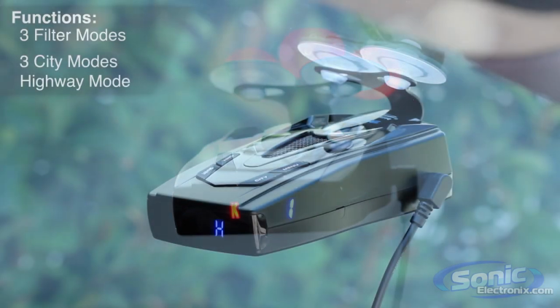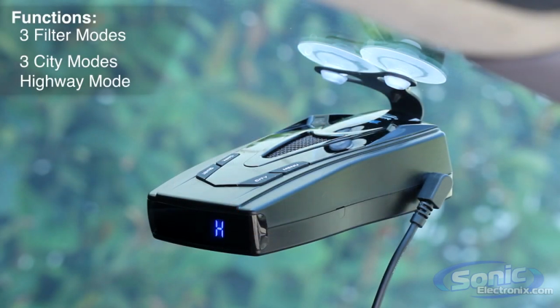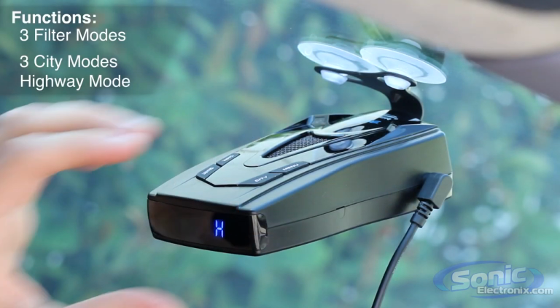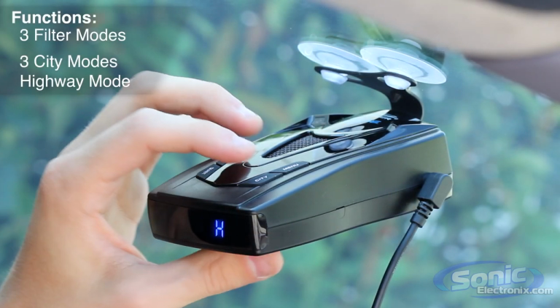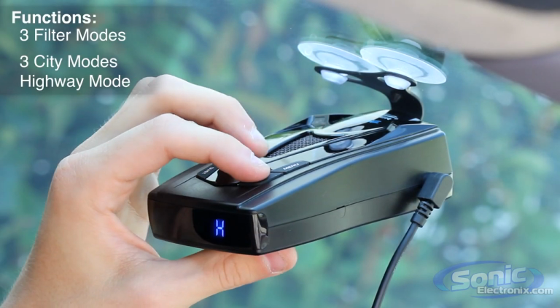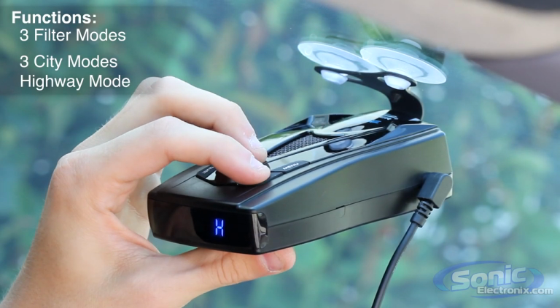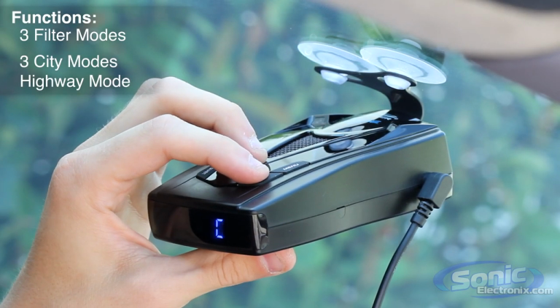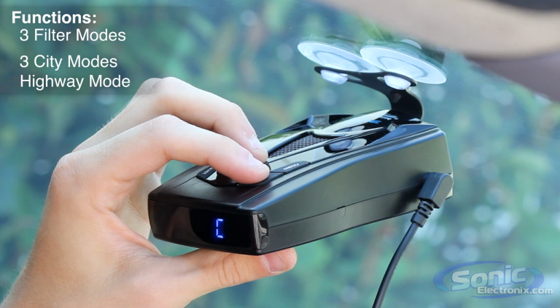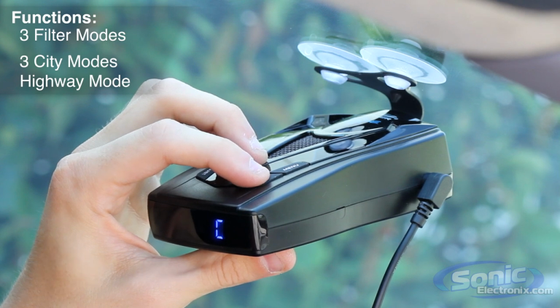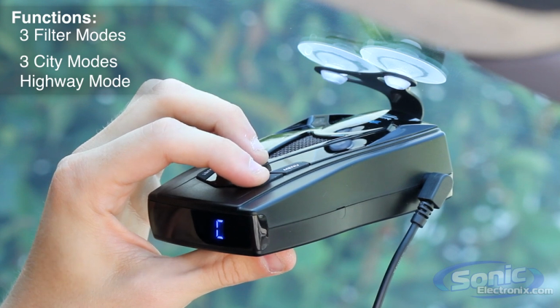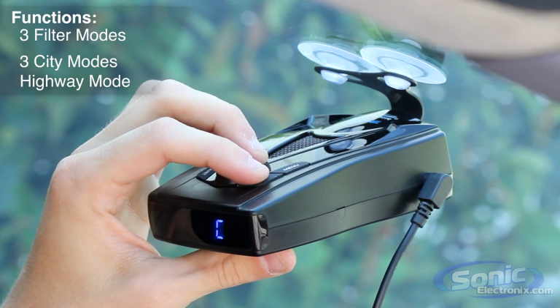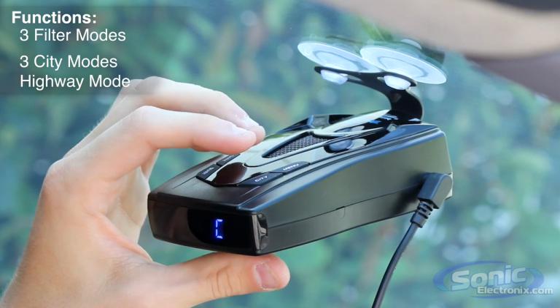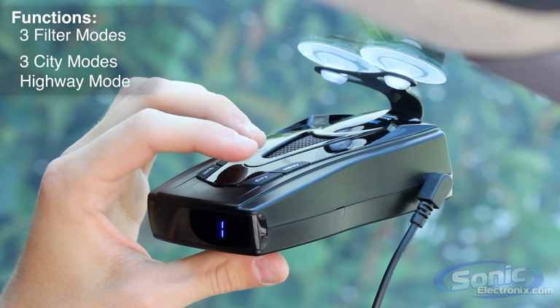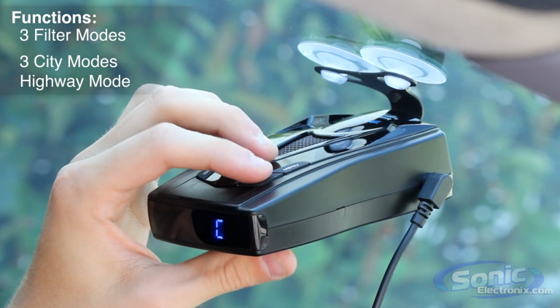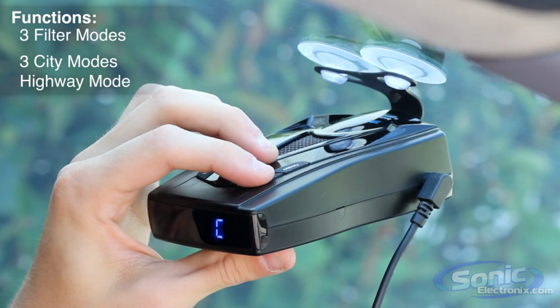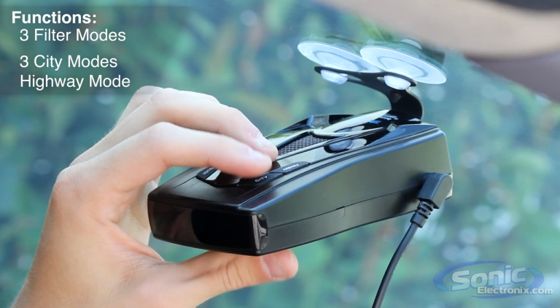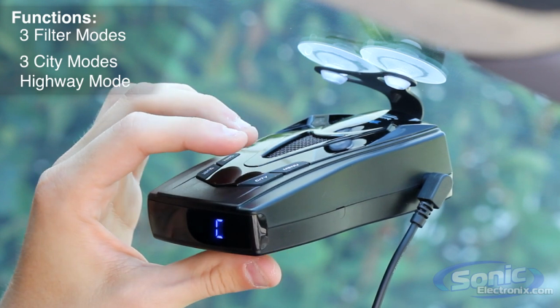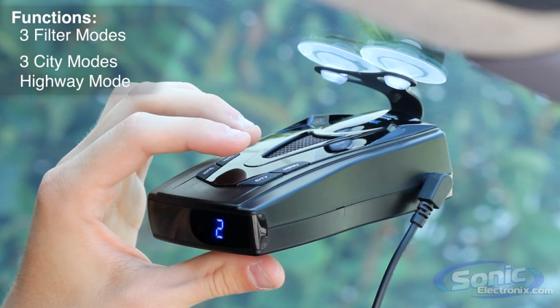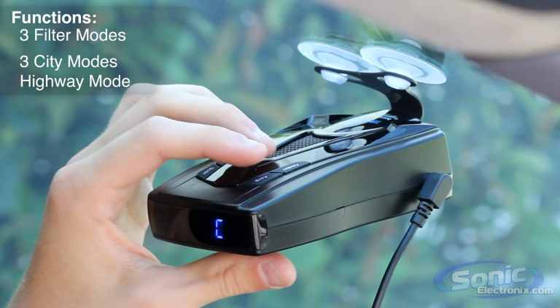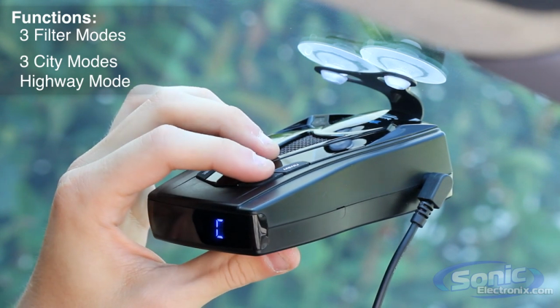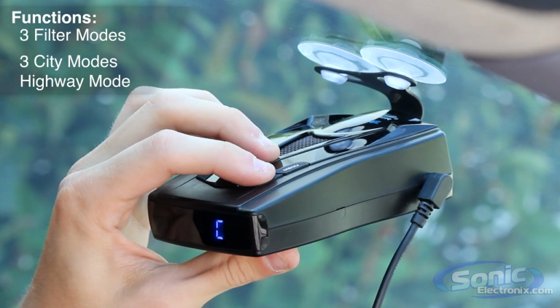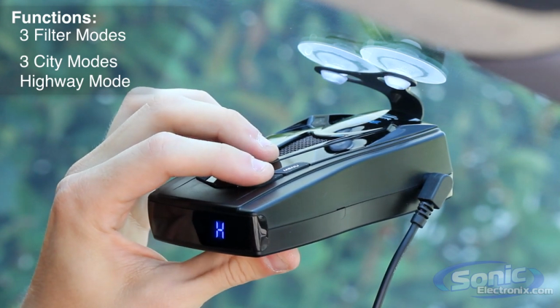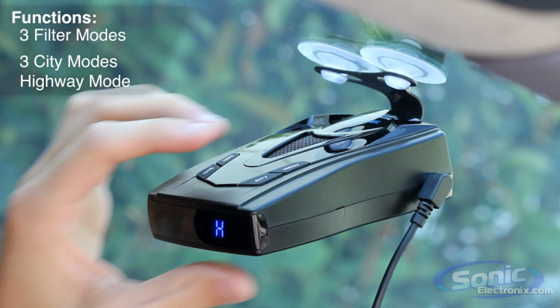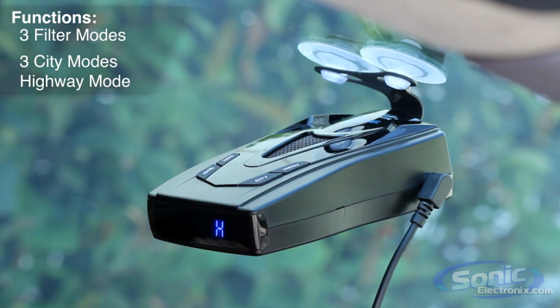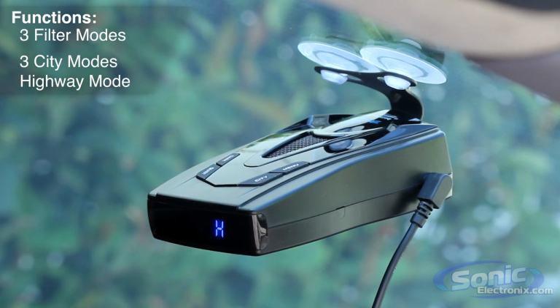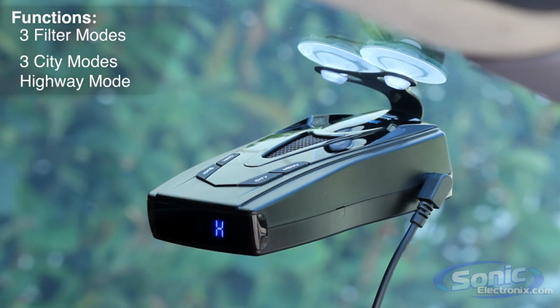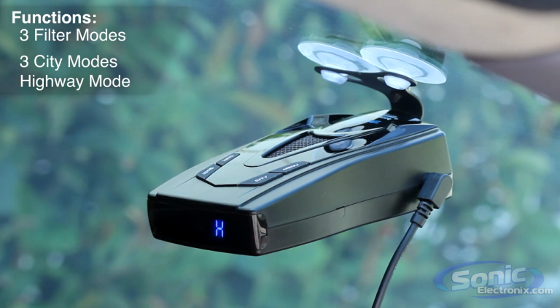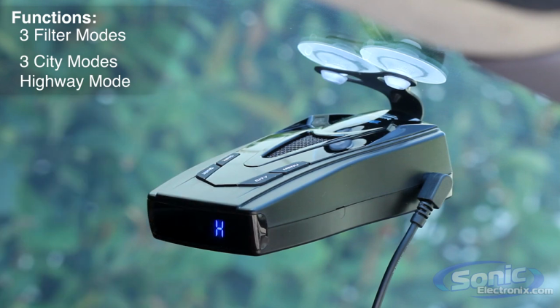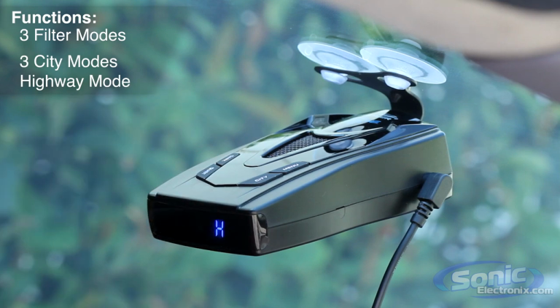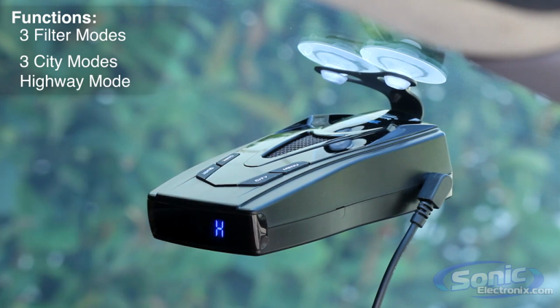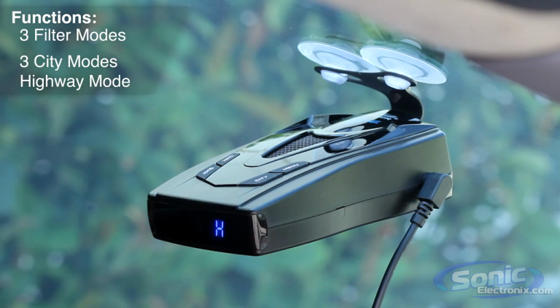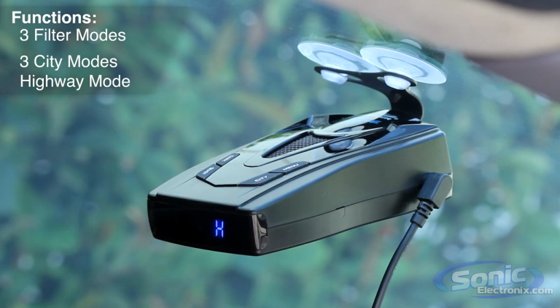Whistler knows how irritating false alarms can be, so this unit provides three filtering modes to be used along with the three city and highway modes, as well as selectable bands so you're only alerted to real threats.